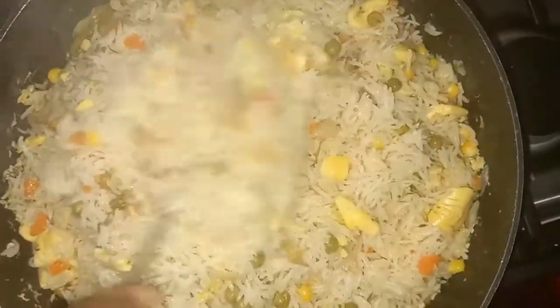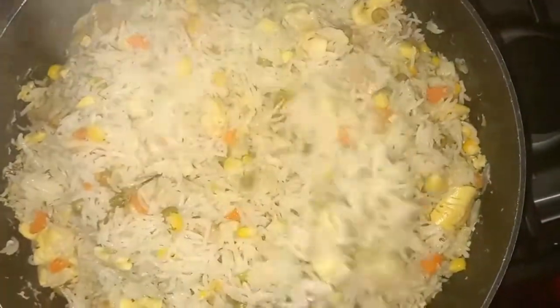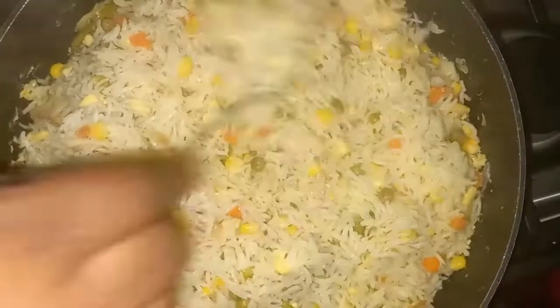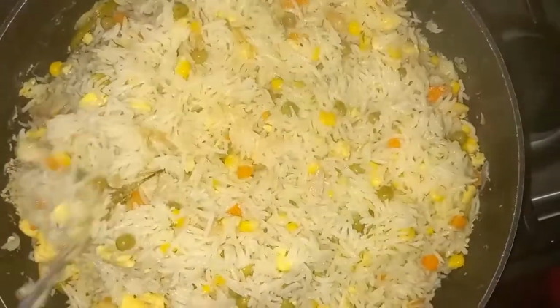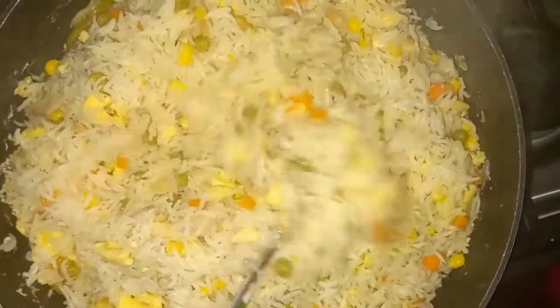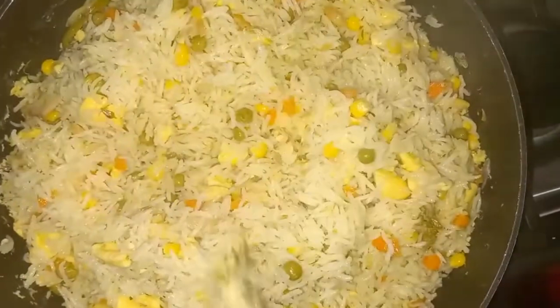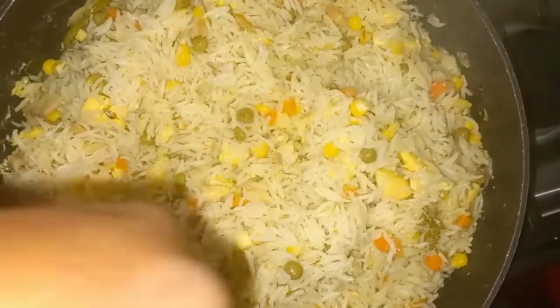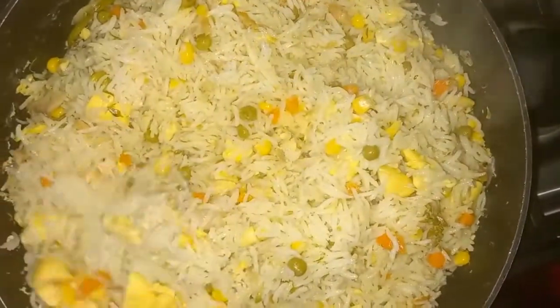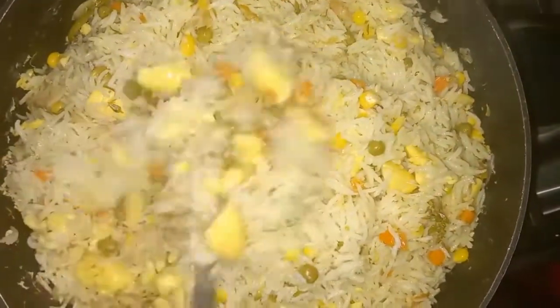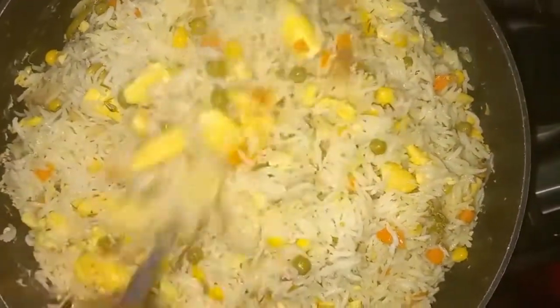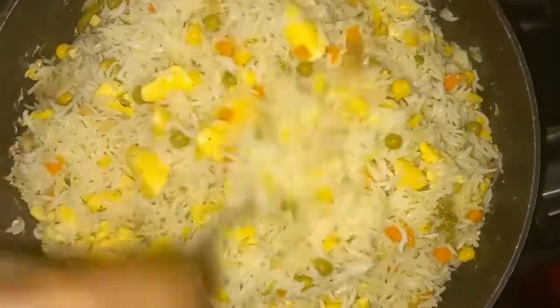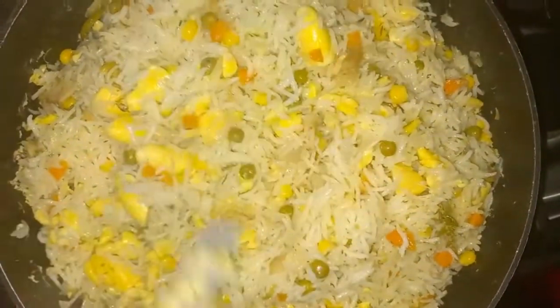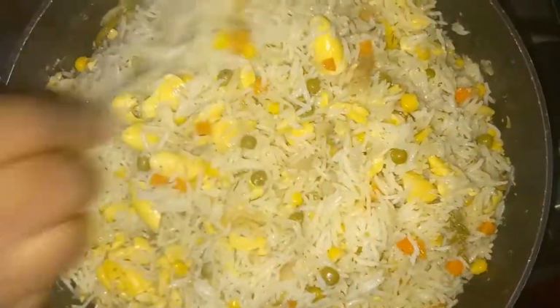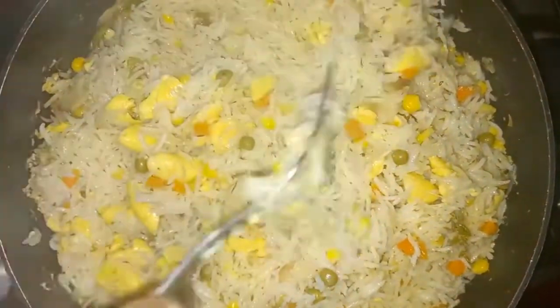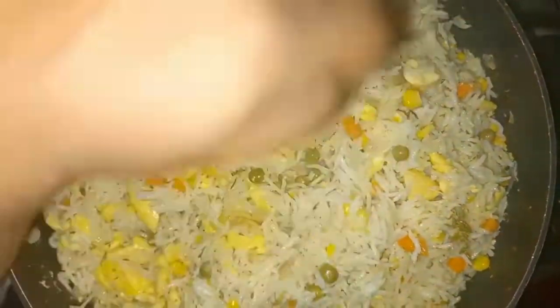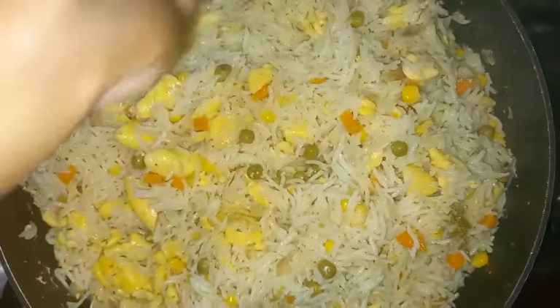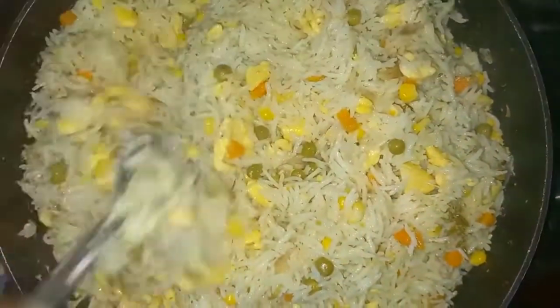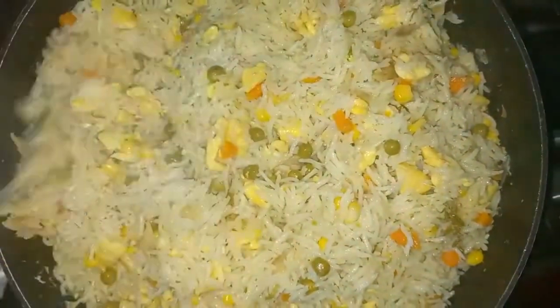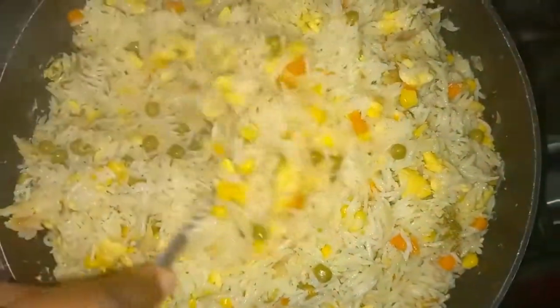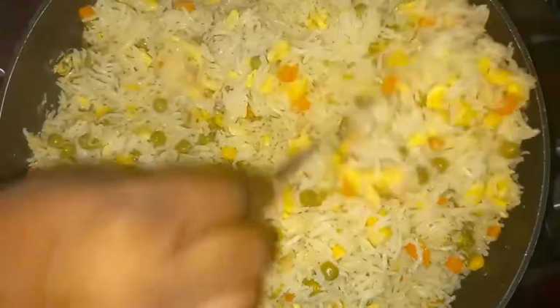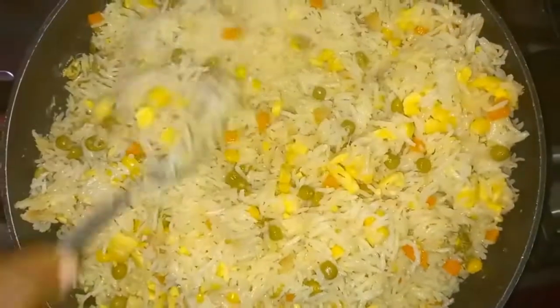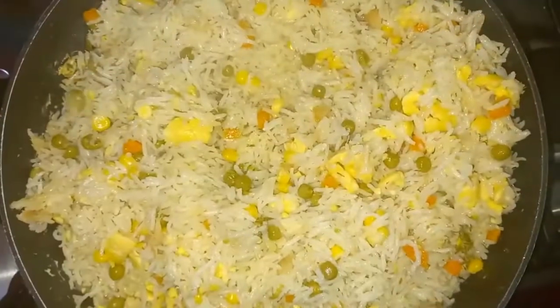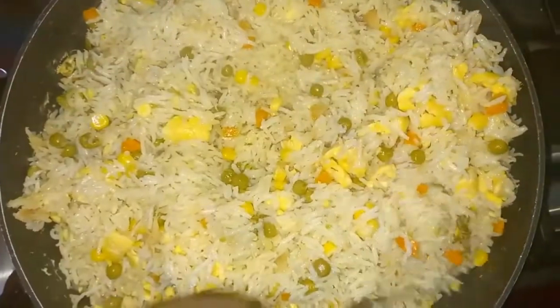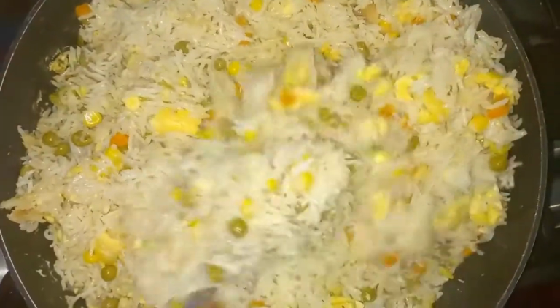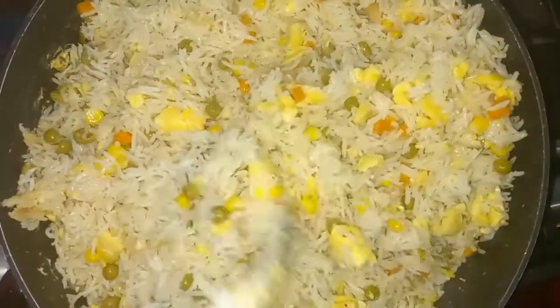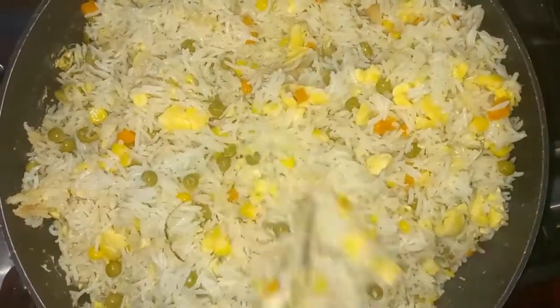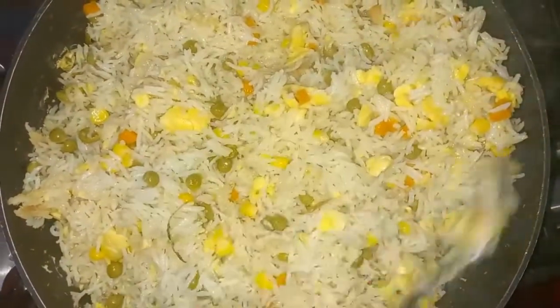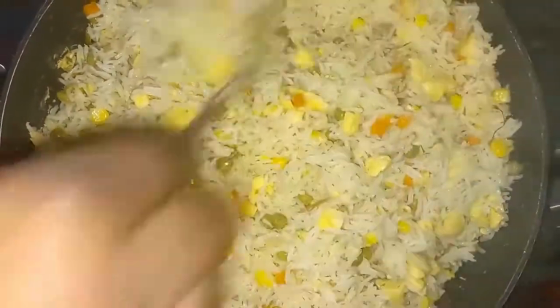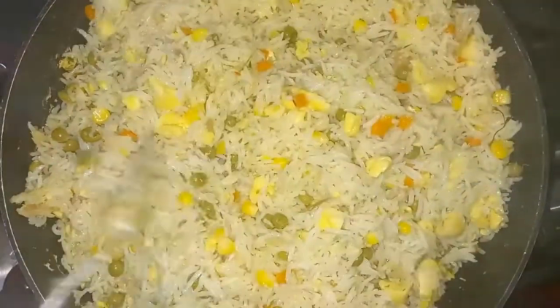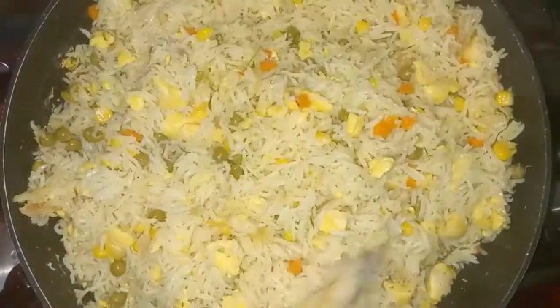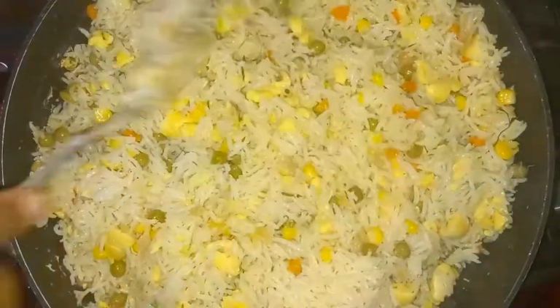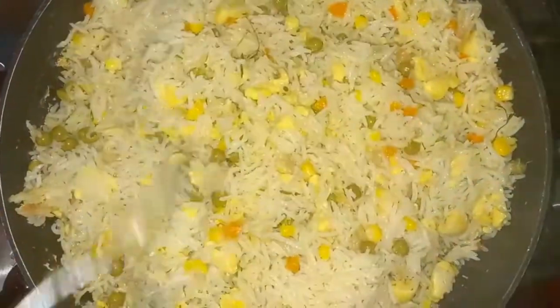So this is the seasoned rice guys. If you like the video don't forget to give it a thumbs up, share and subscribe.